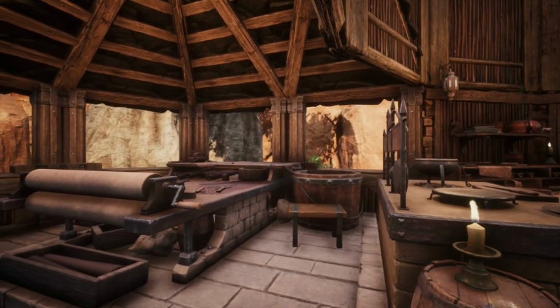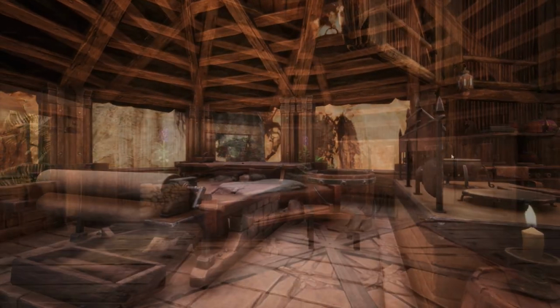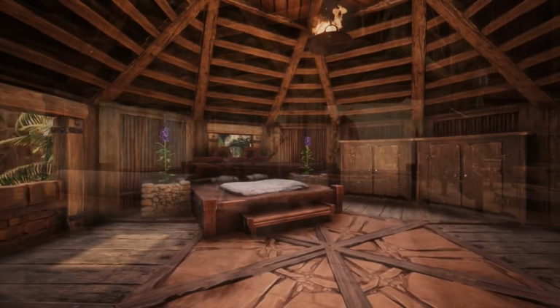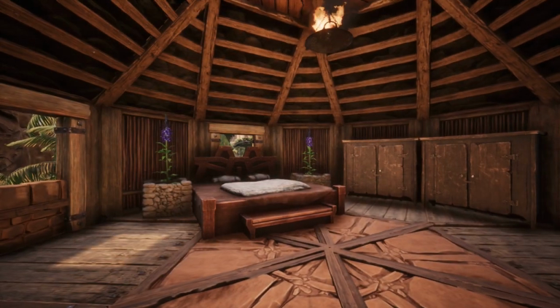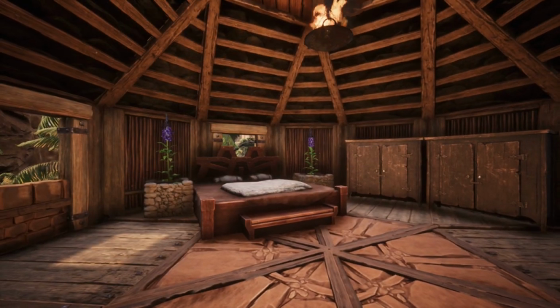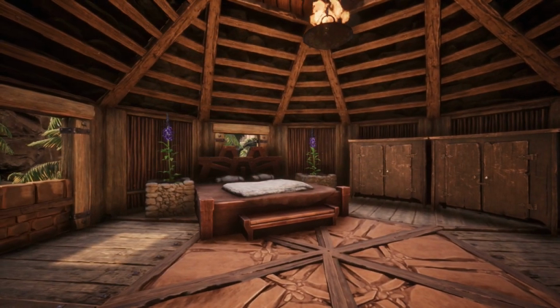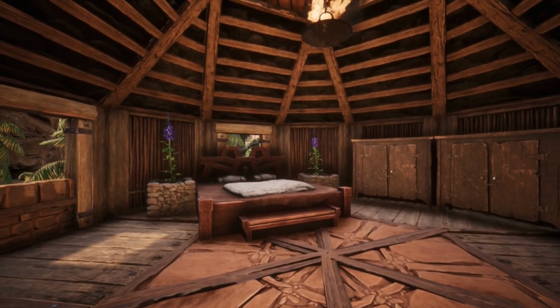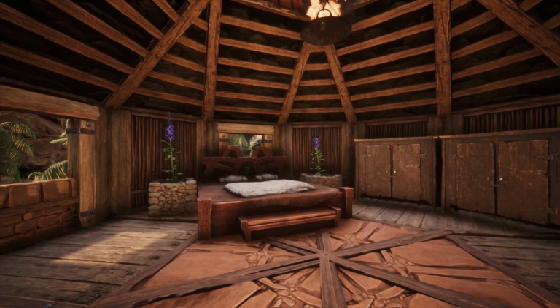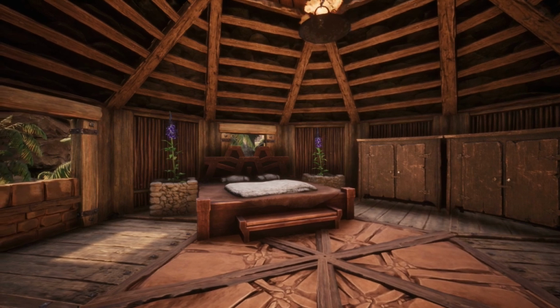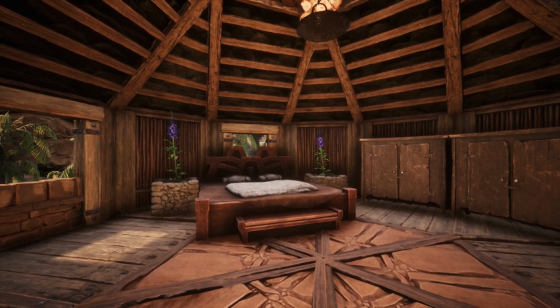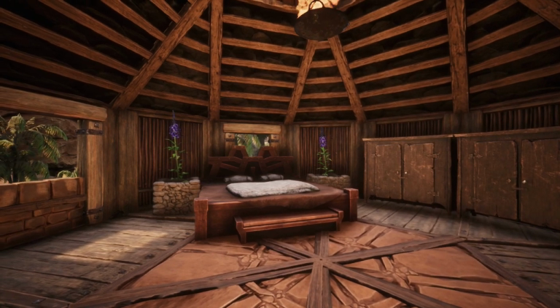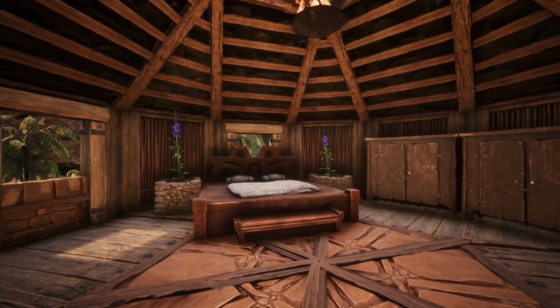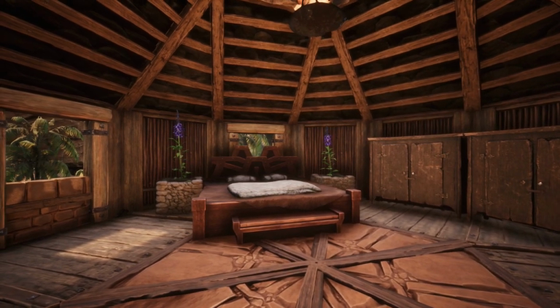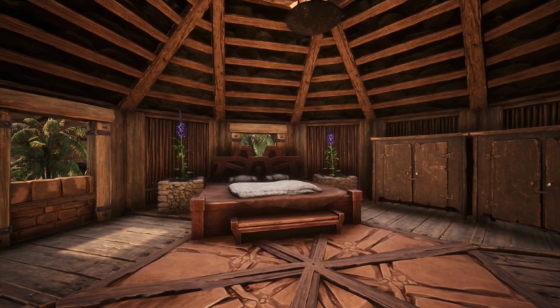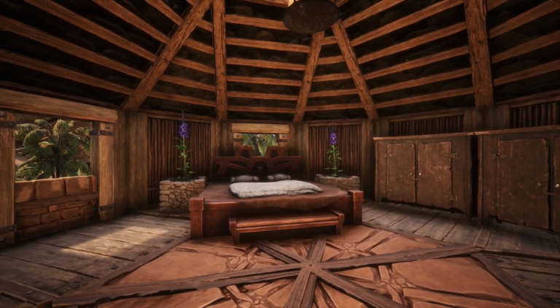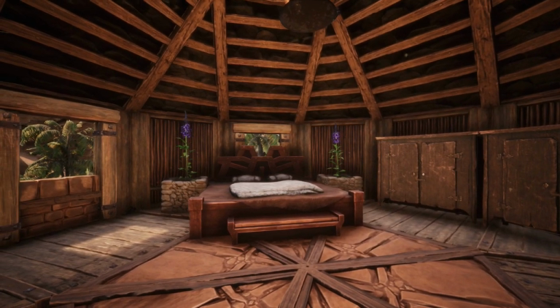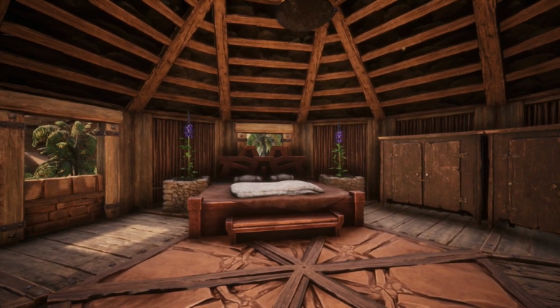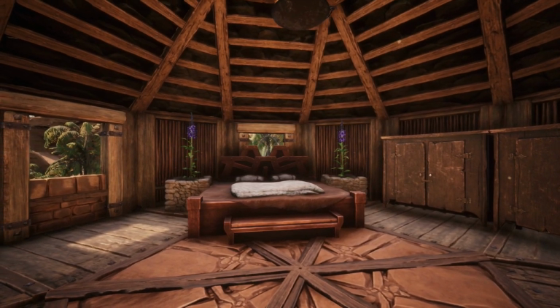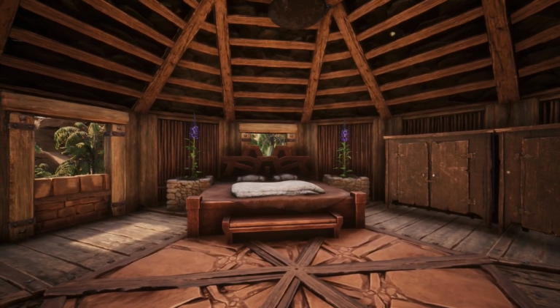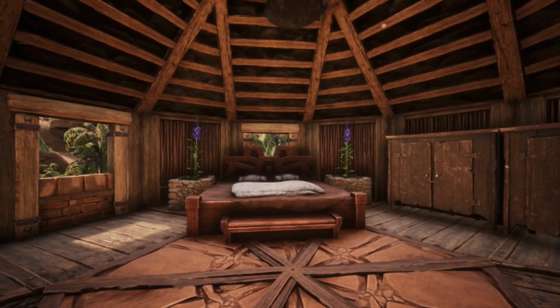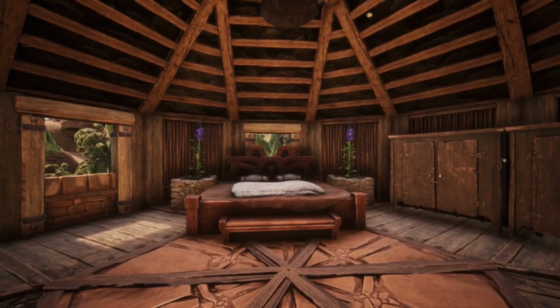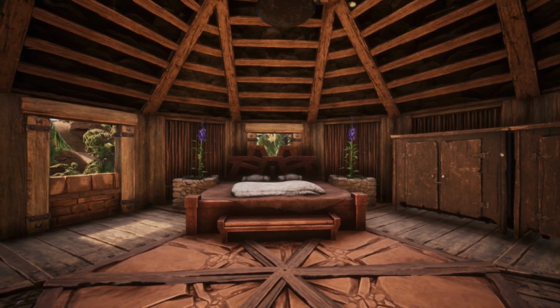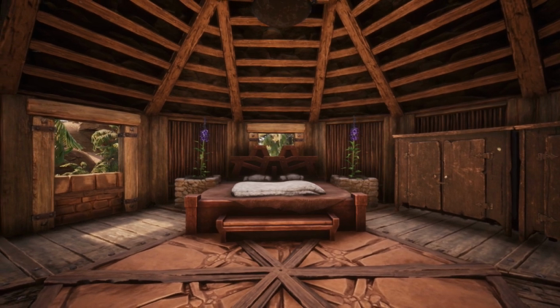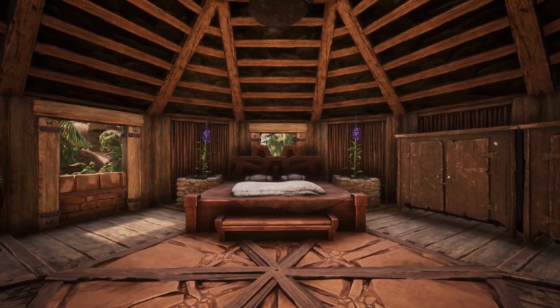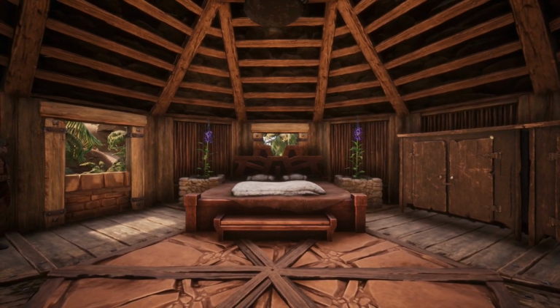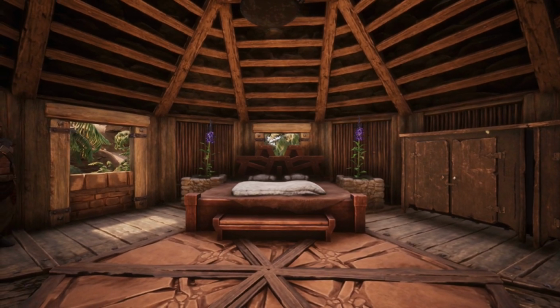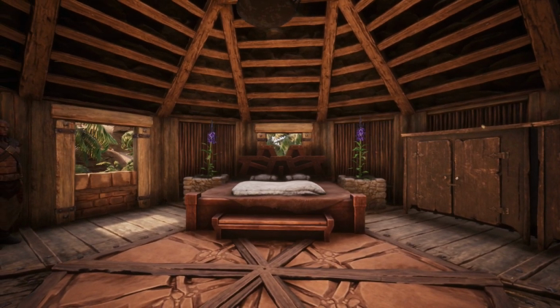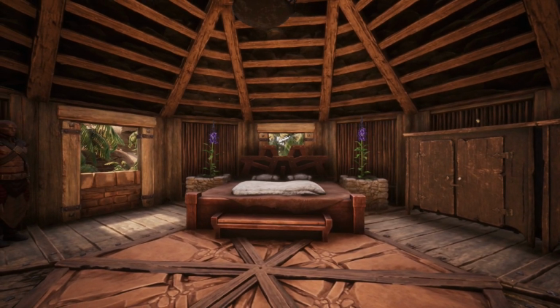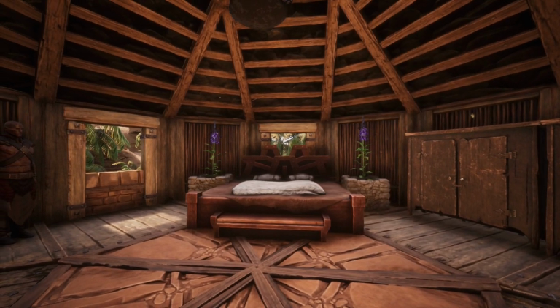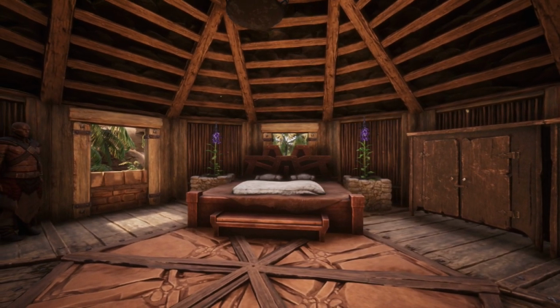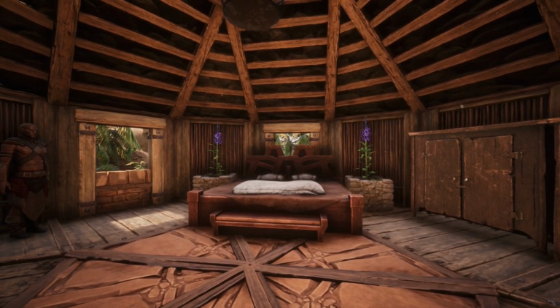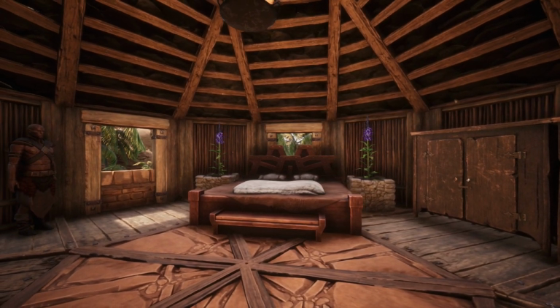Upstairs things haven't changed too much — it's basically nearly identical to the original layout. The vibe of this build is very dense with the overwhelming wood tone, so I did add a couple of plants here to break the atmosphere in the bedroom.